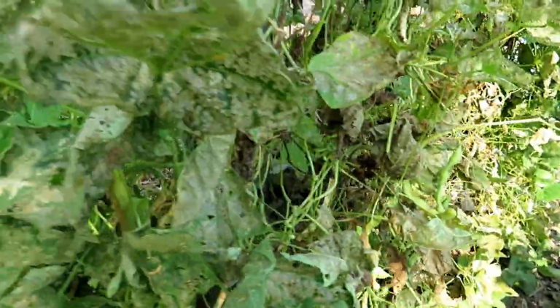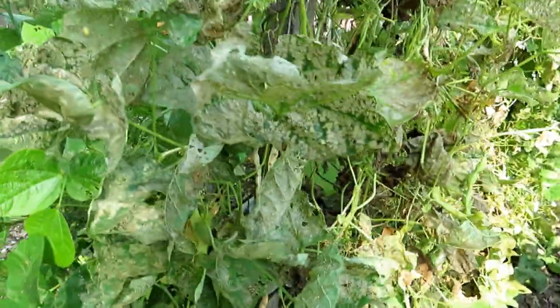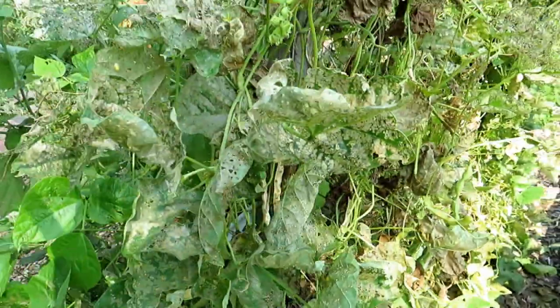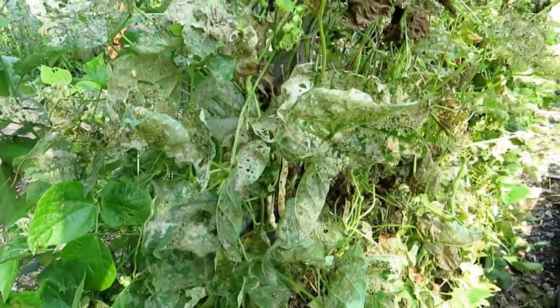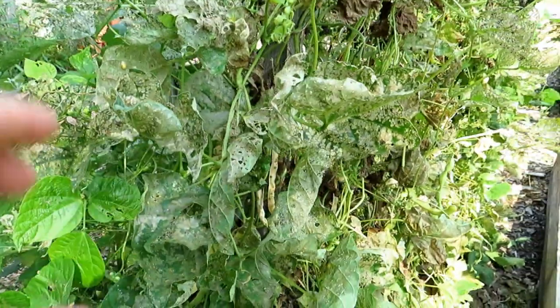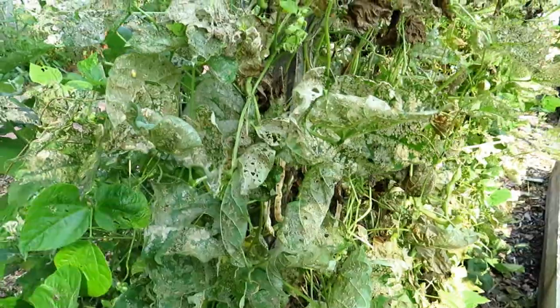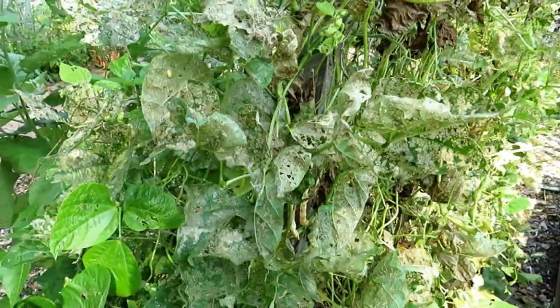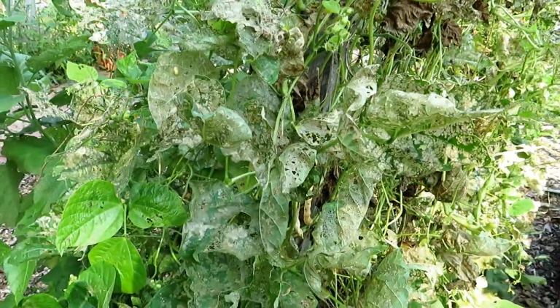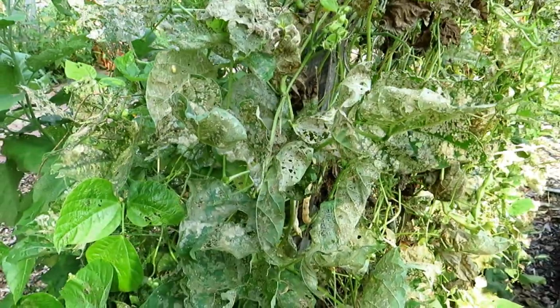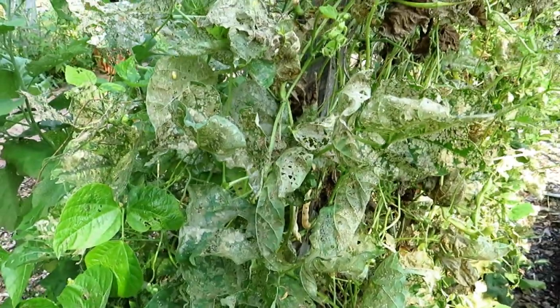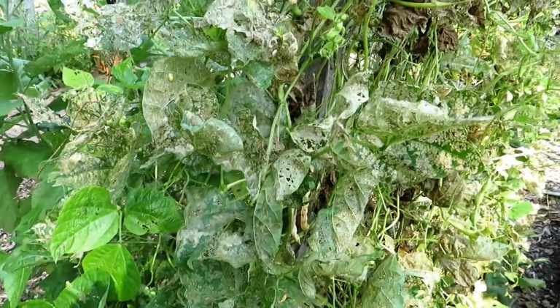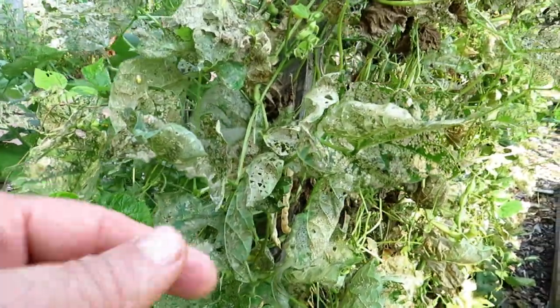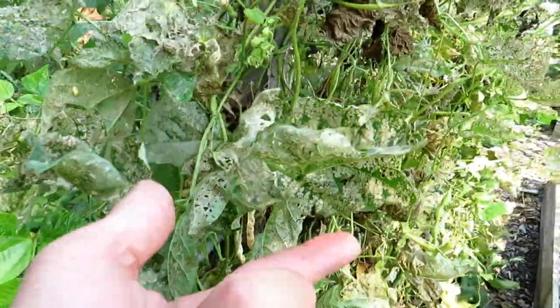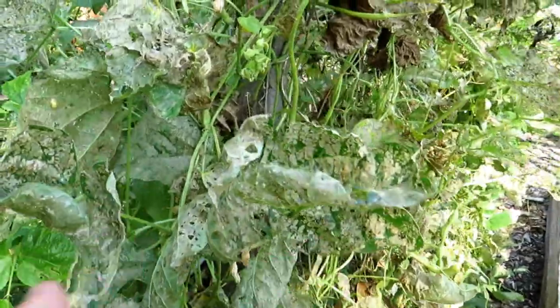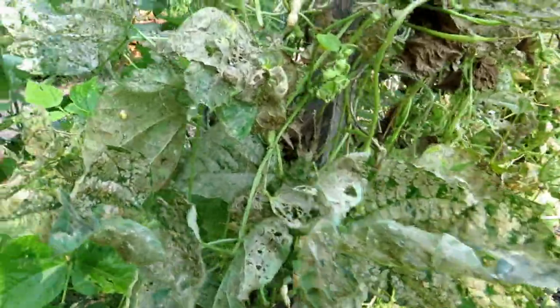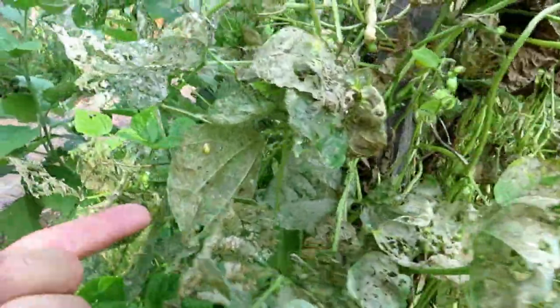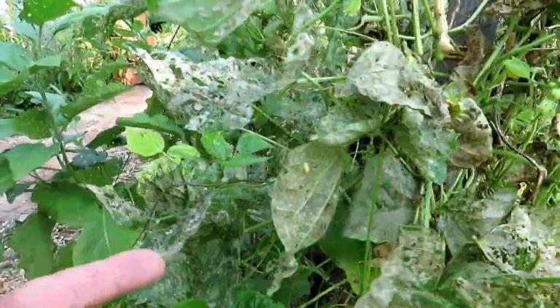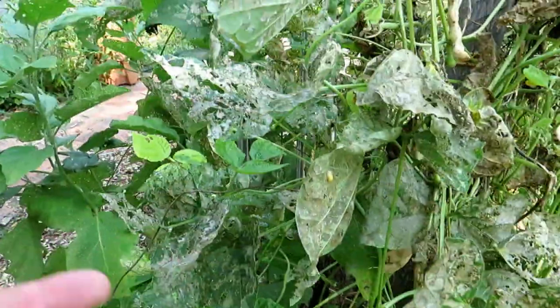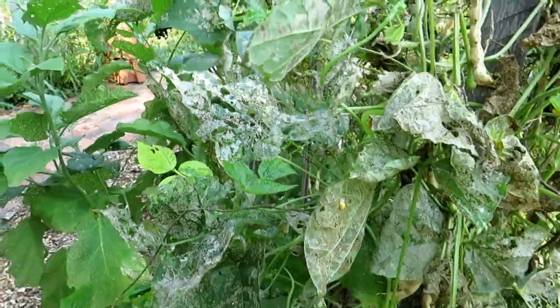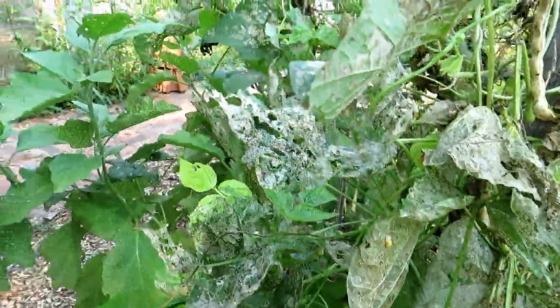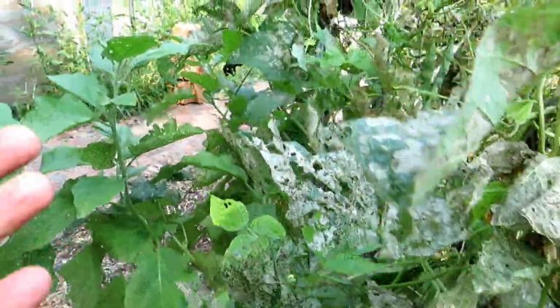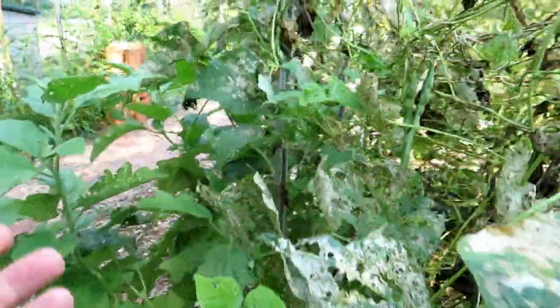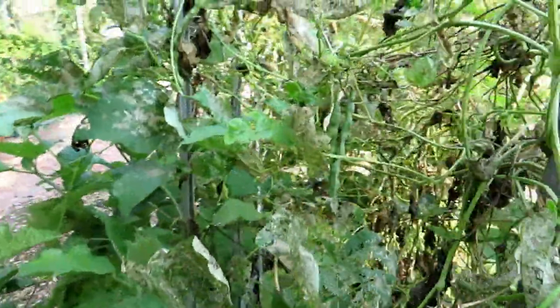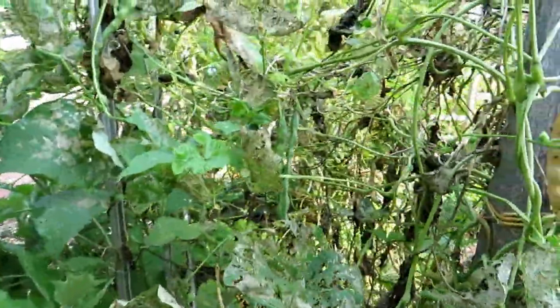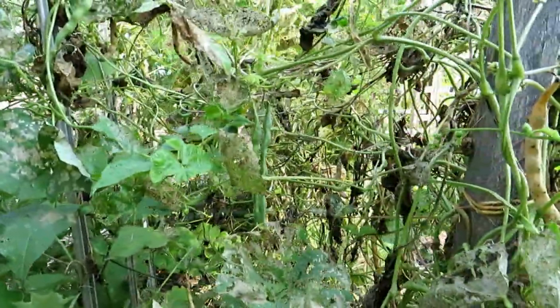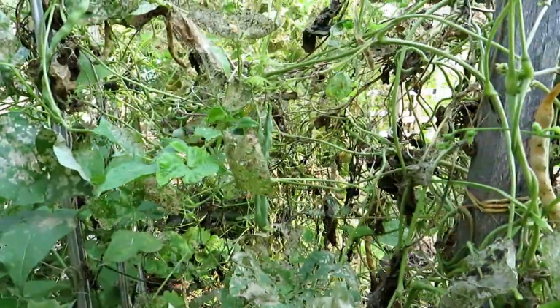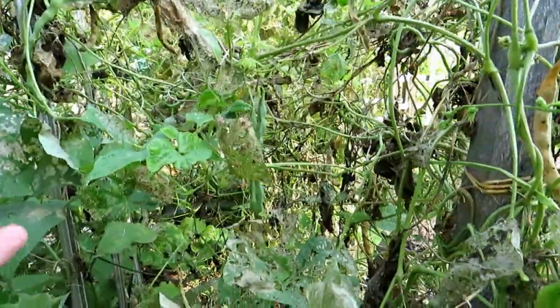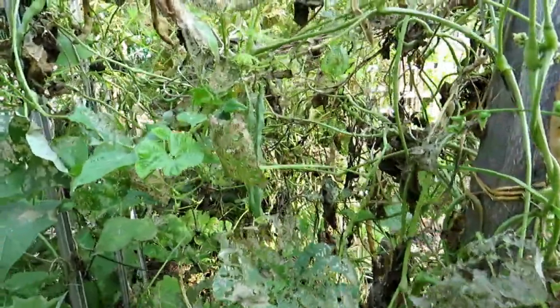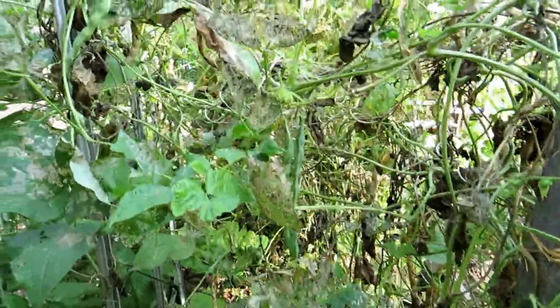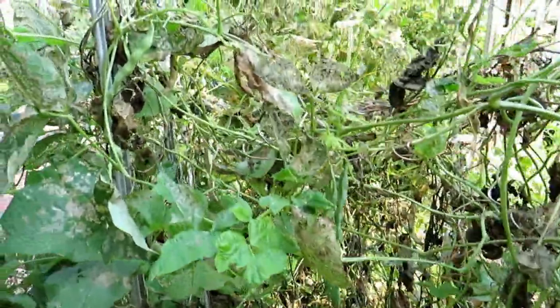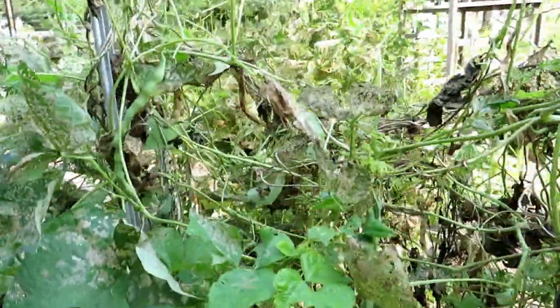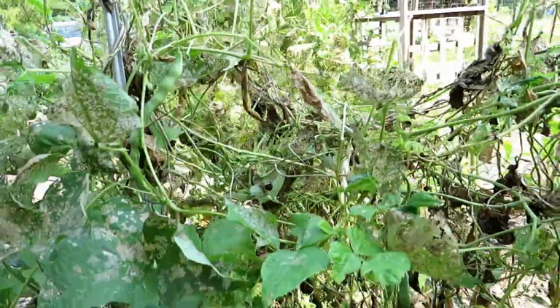A flying insect comes in, lays eggs, the eggs hatch, and the larvae start chewing the undersides of the leaves. Usually if you have one you have an infestation, and this is what's going to happen to your bean plant.